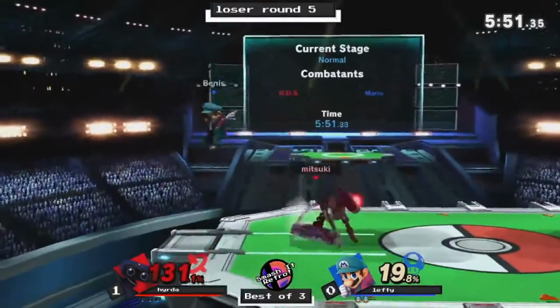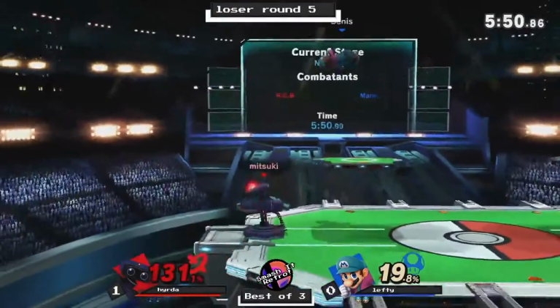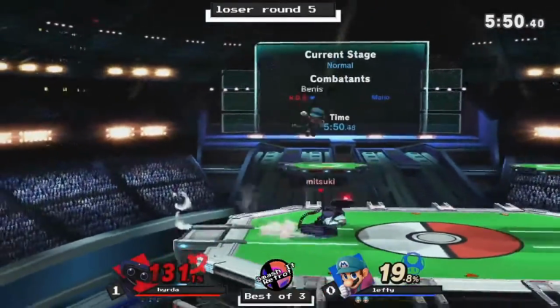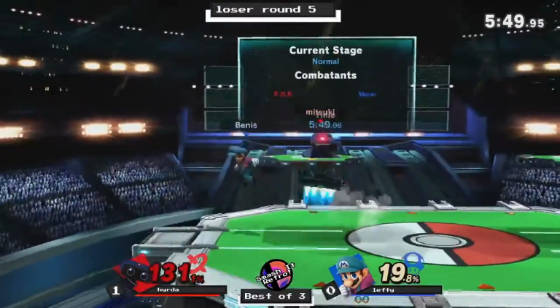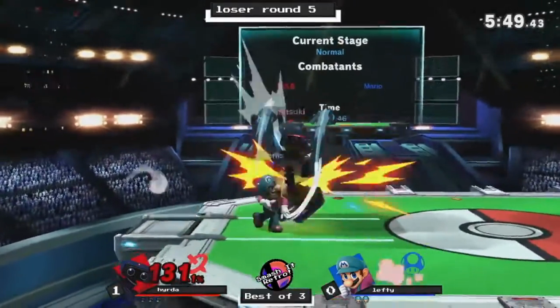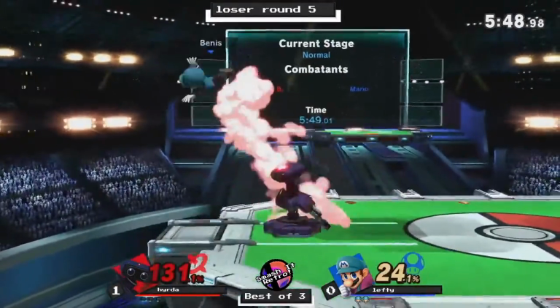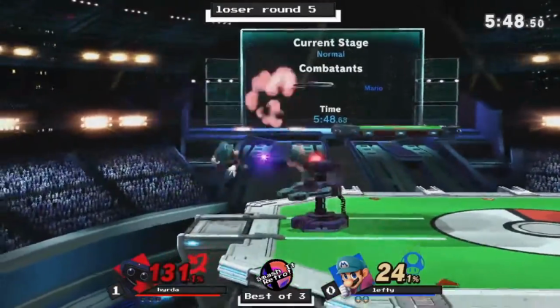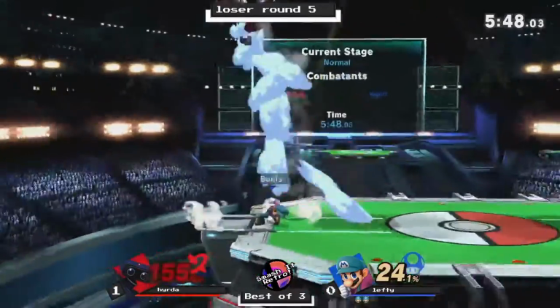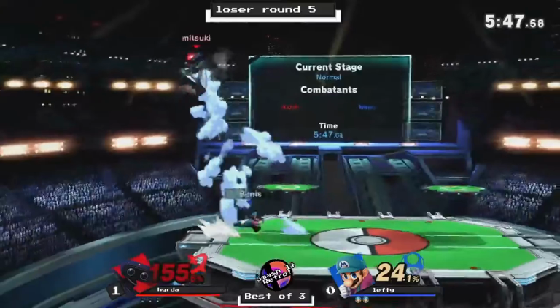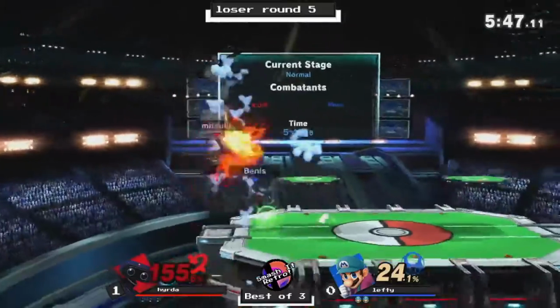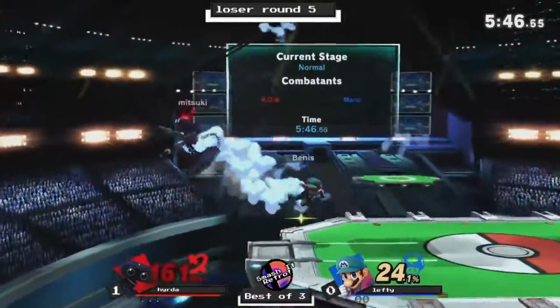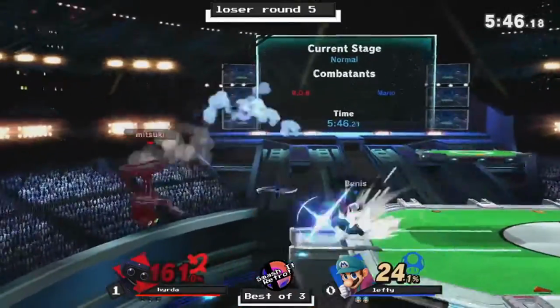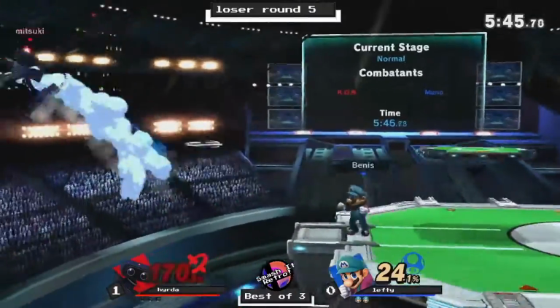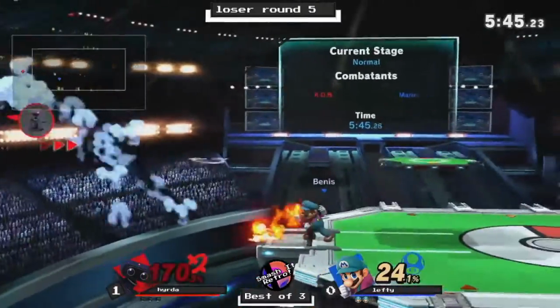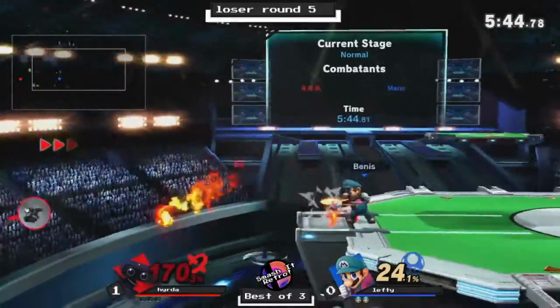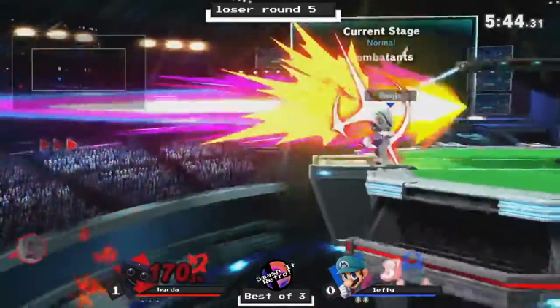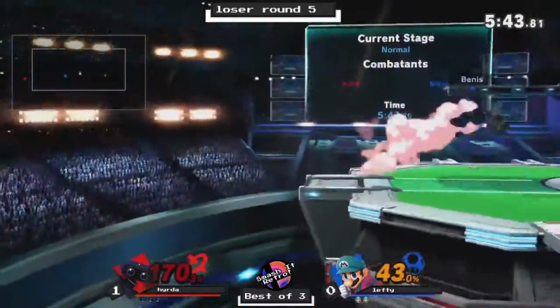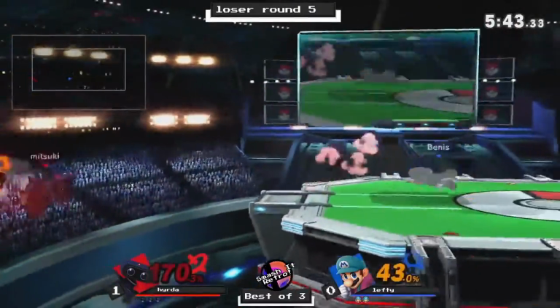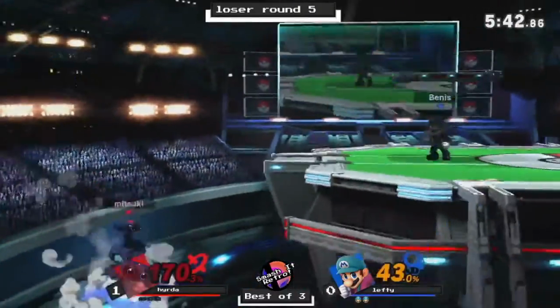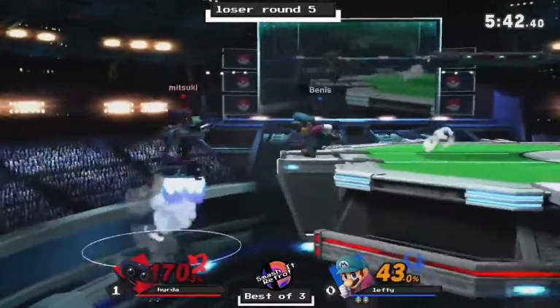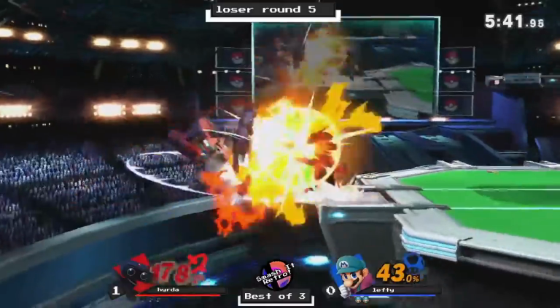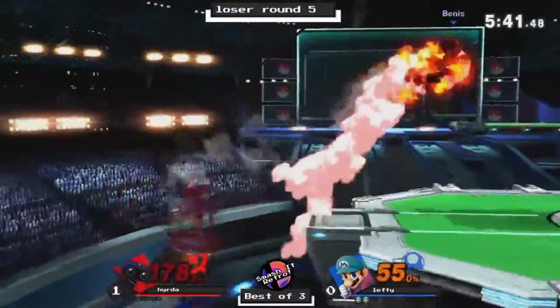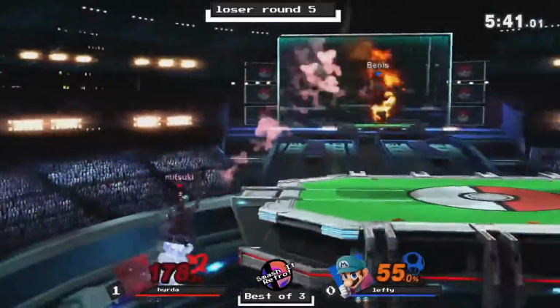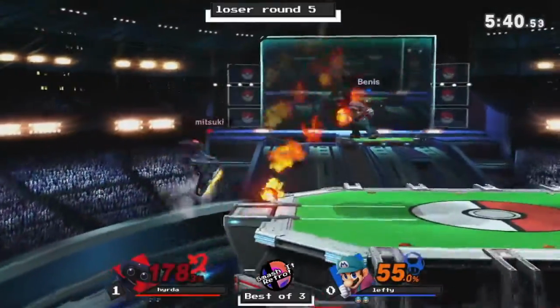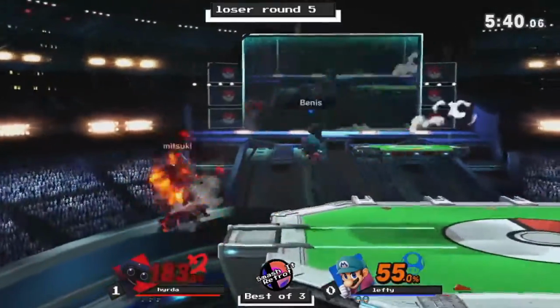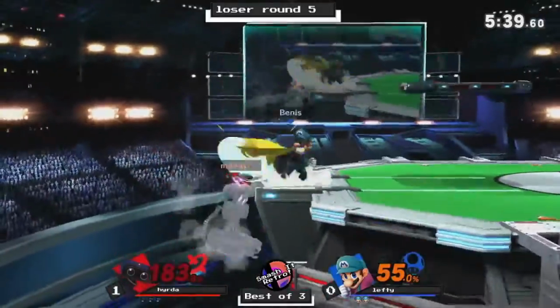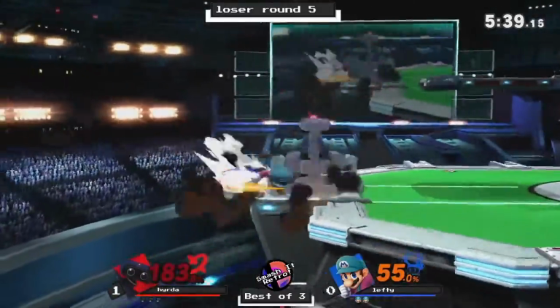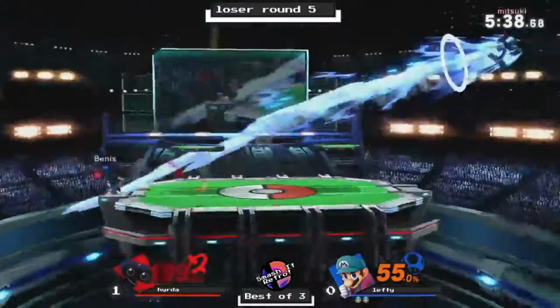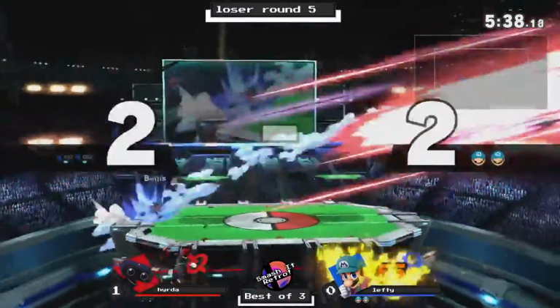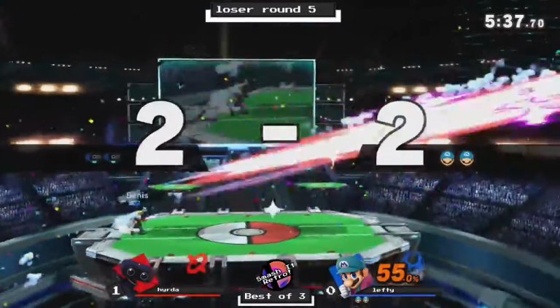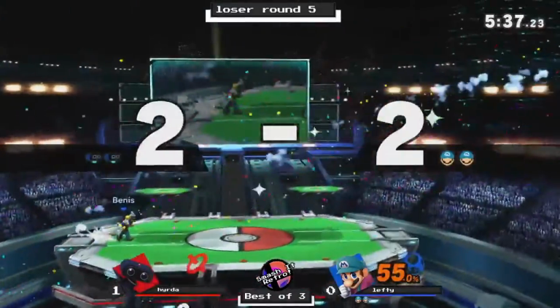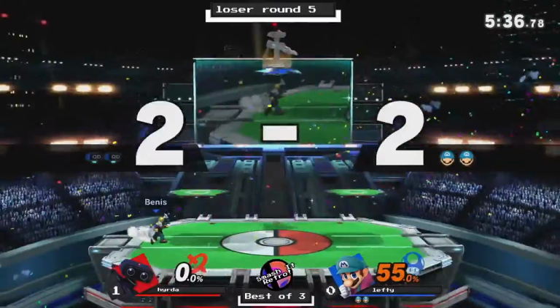Bean grabs the top, throws it up in the air, and connects with the forward aerial, tosses his gyroid towards him. Gets hit by the nair even after caping him, and gets him with the back hit of down smash.